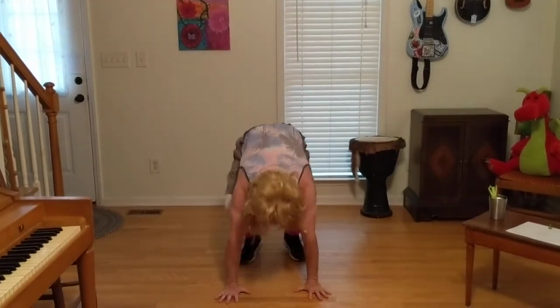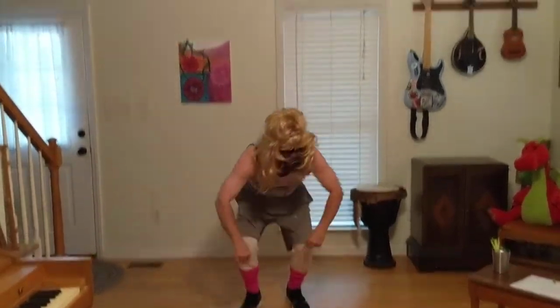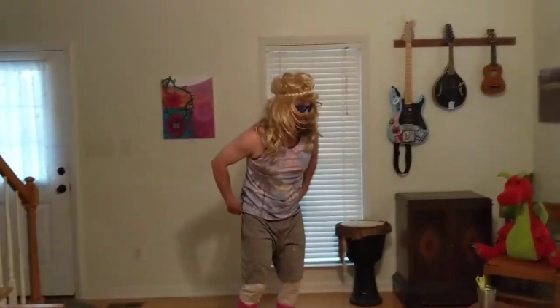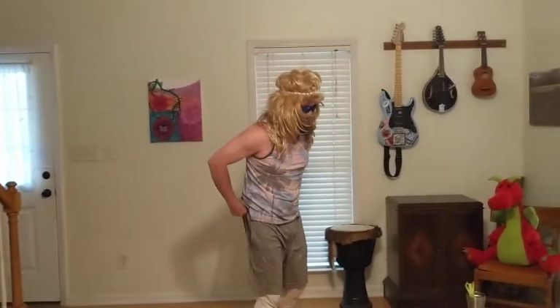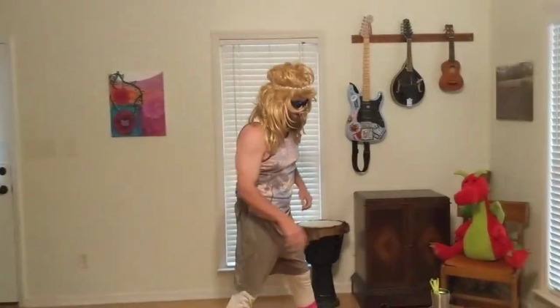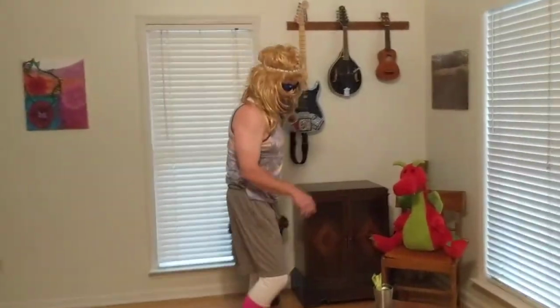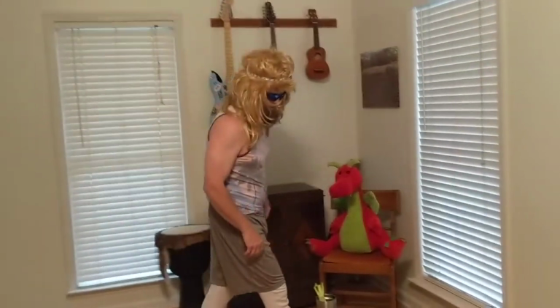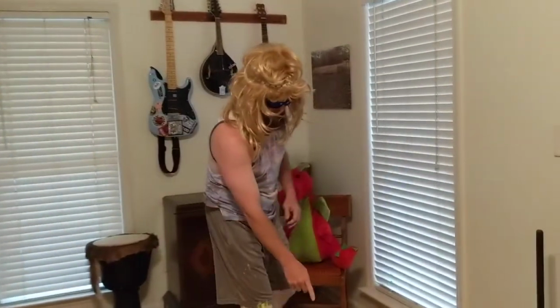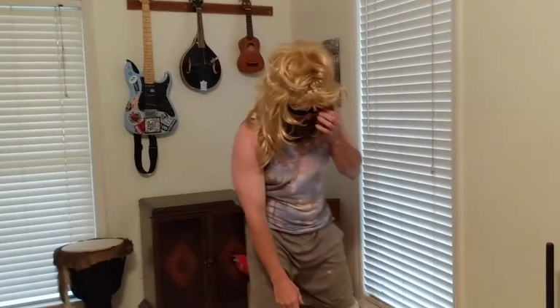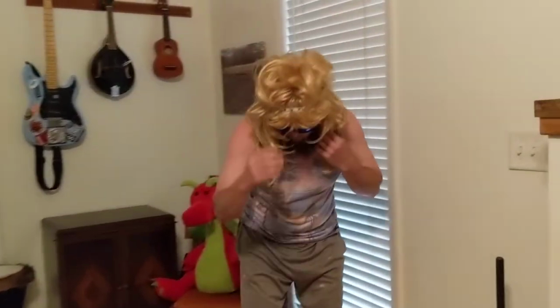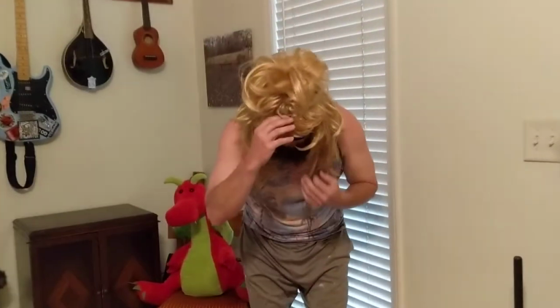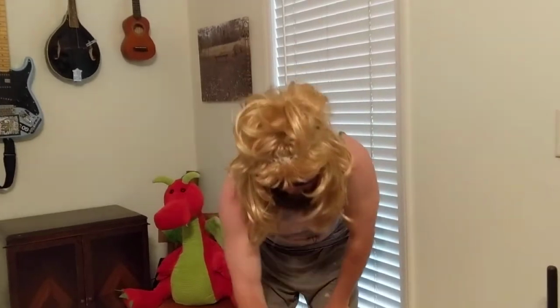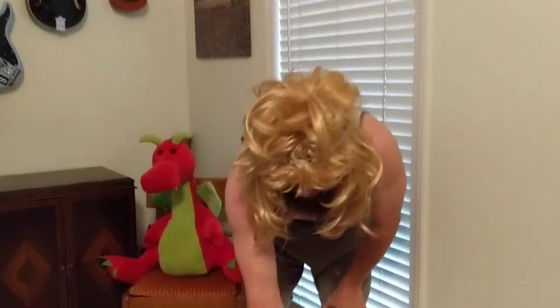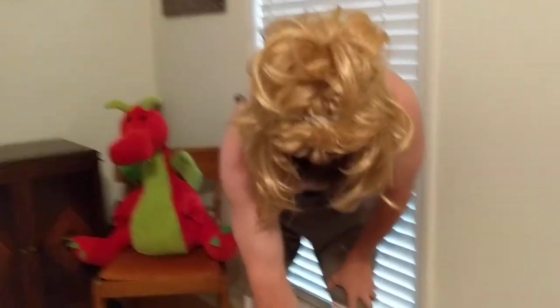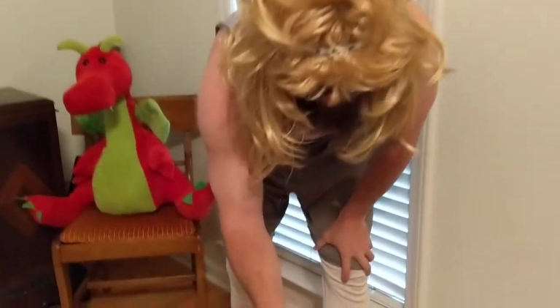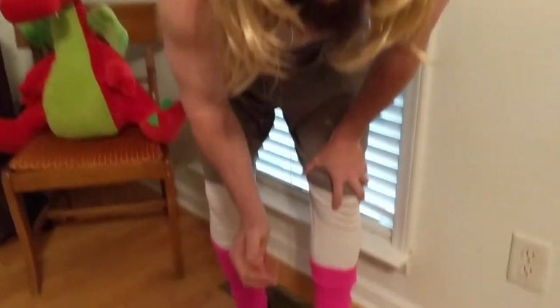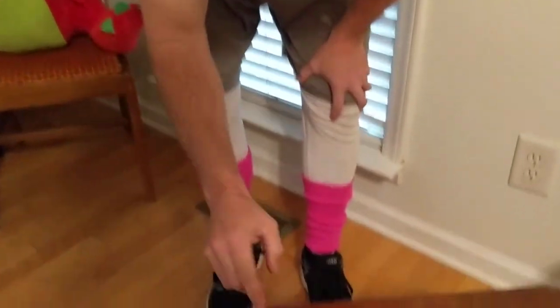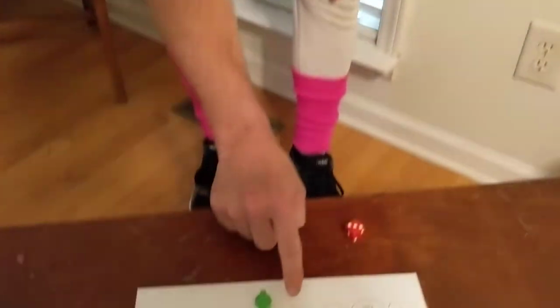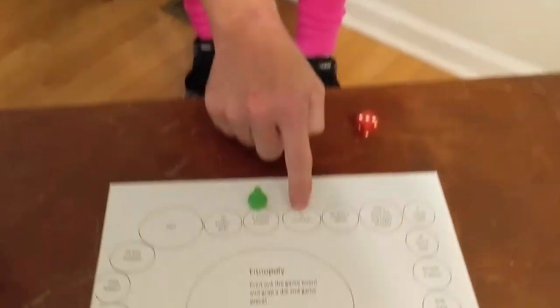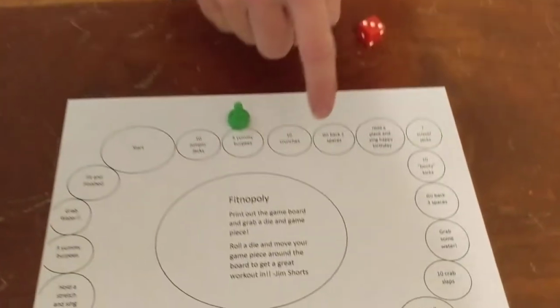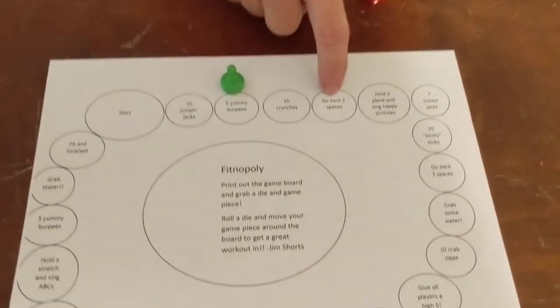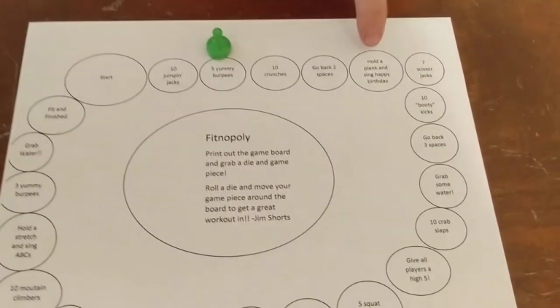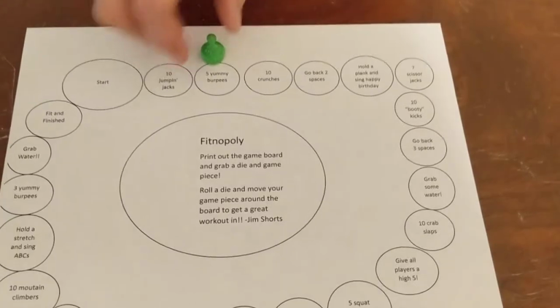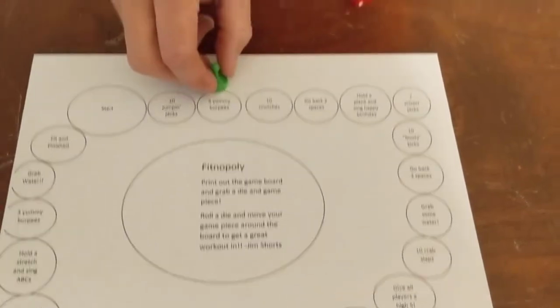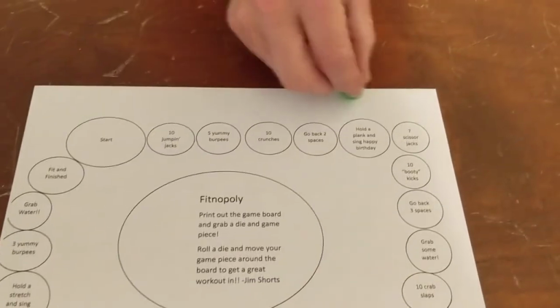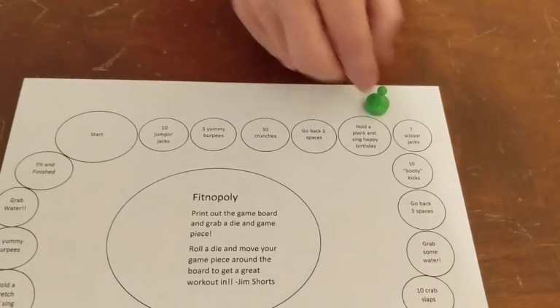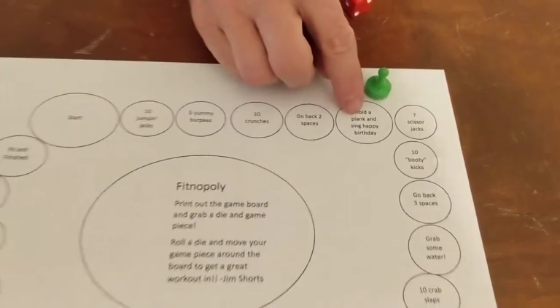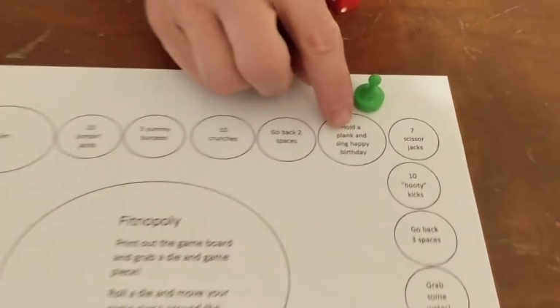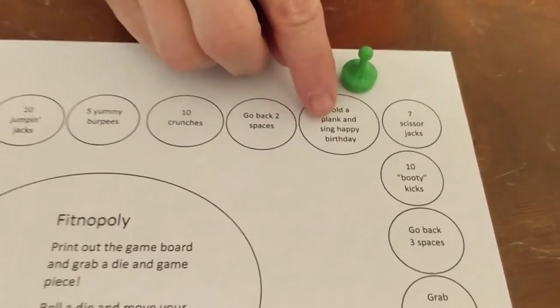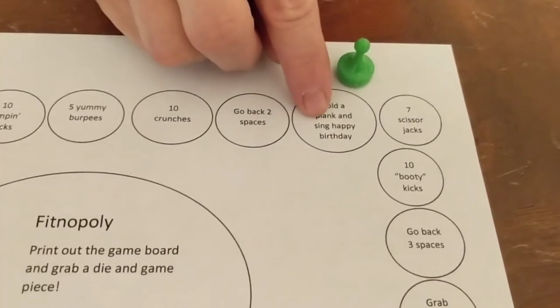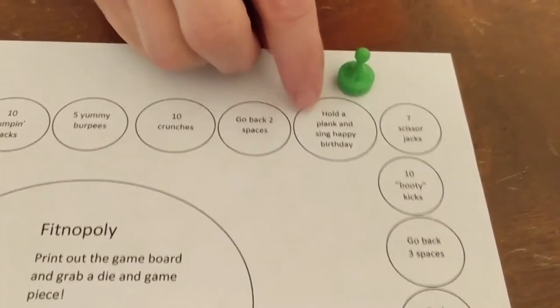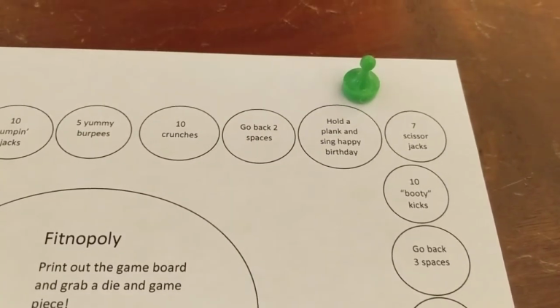And then the next person in the game can go with their piece. Or if I'm playing by myself, I'll just roll again. Three — one, two, three. Hold a plank and sing happy birthday.